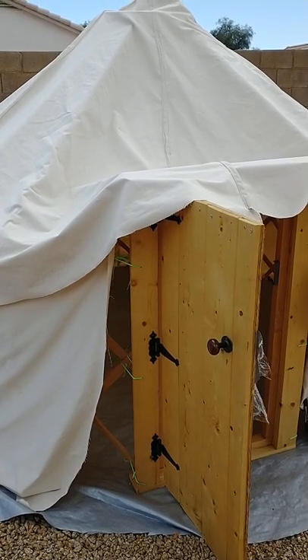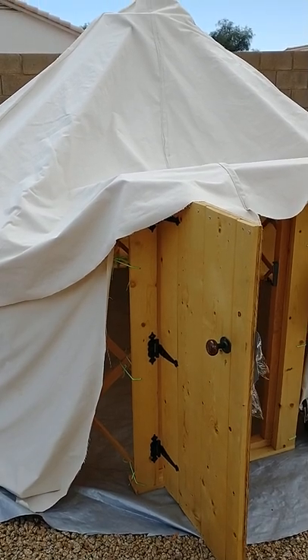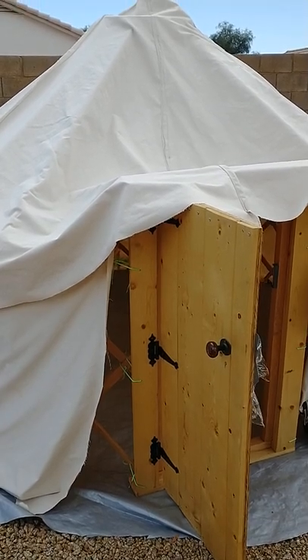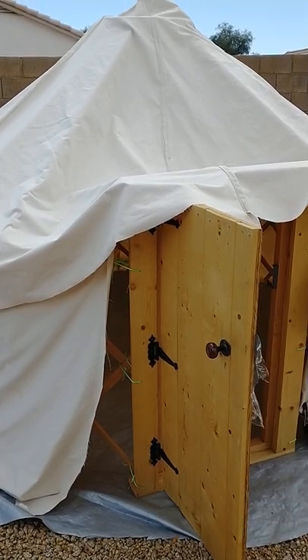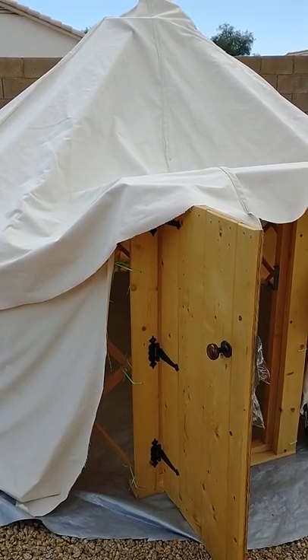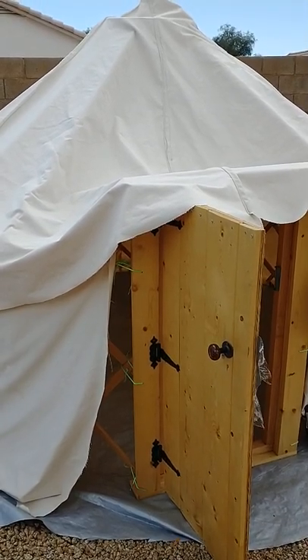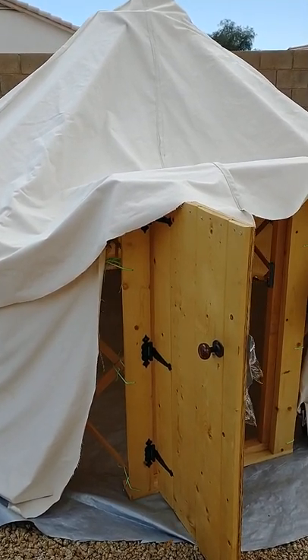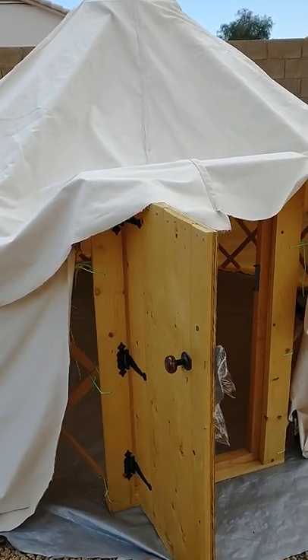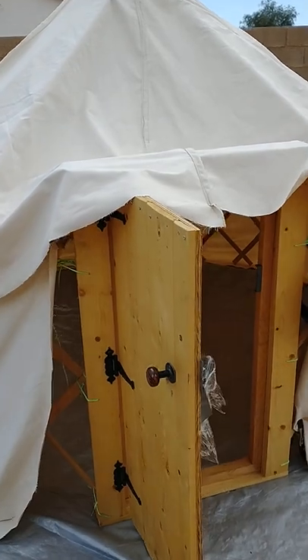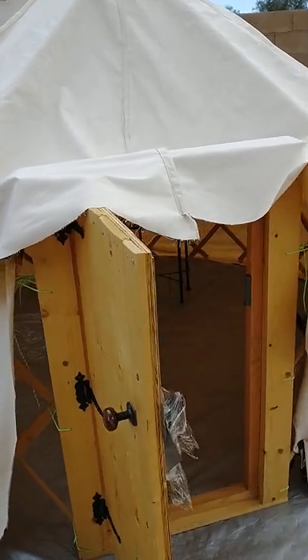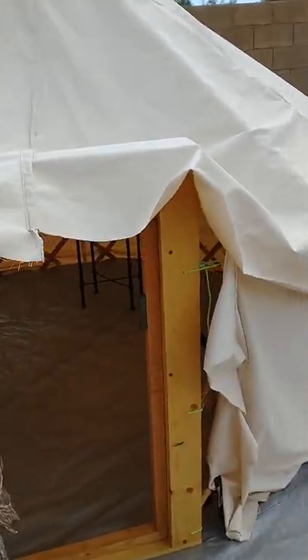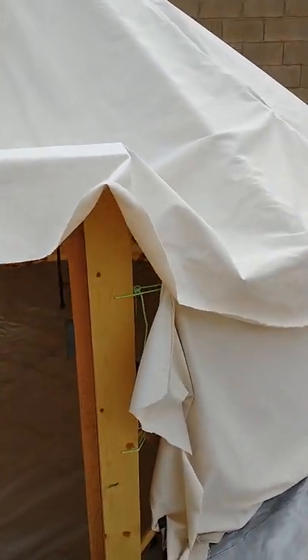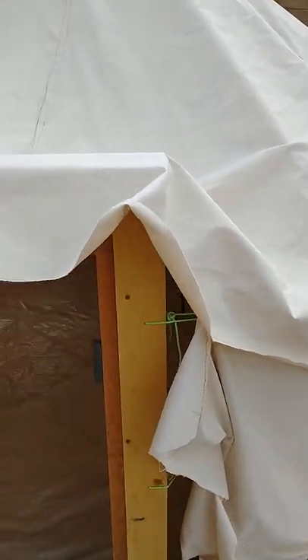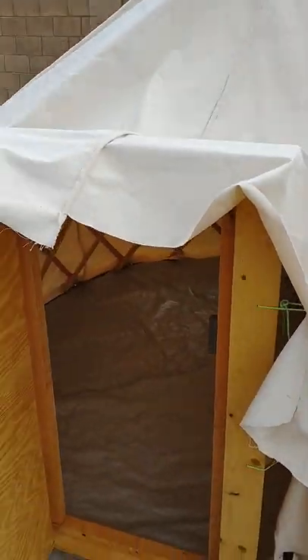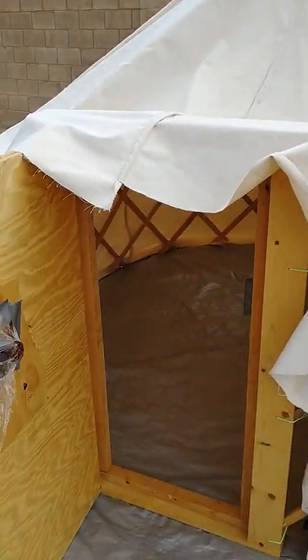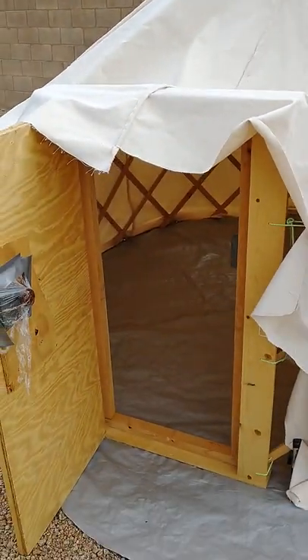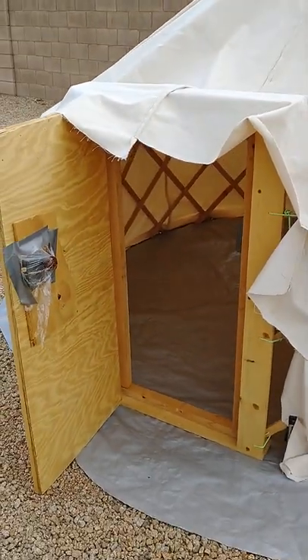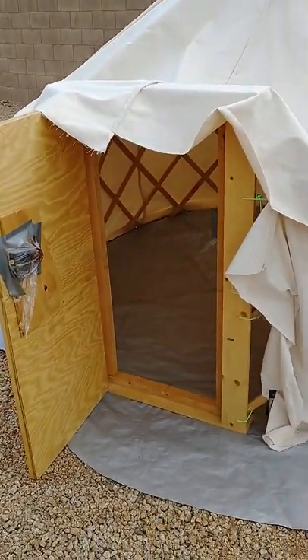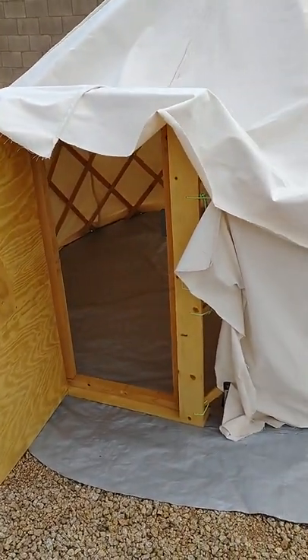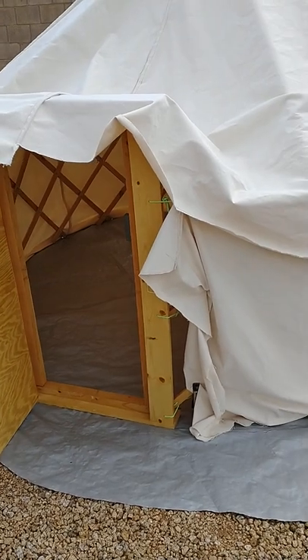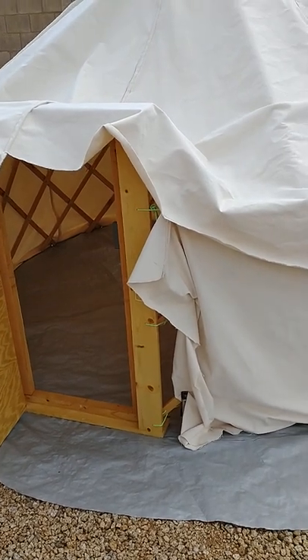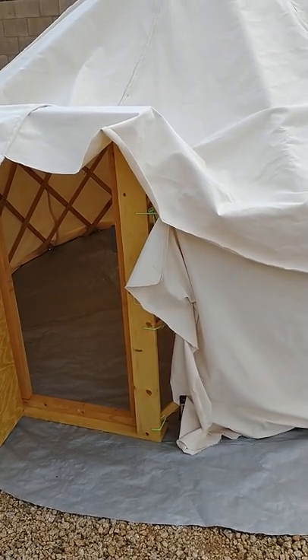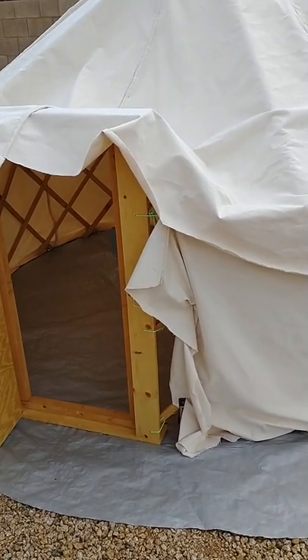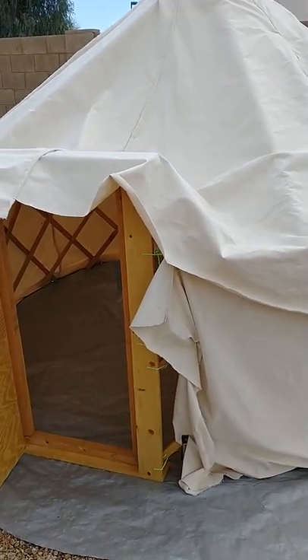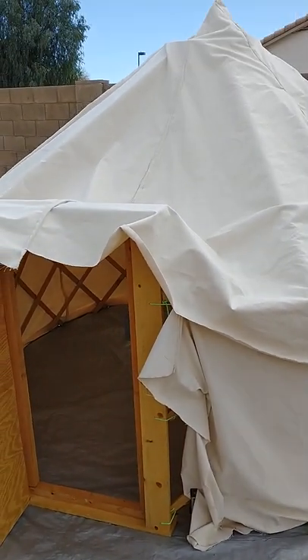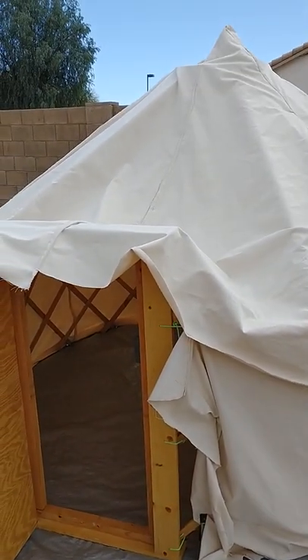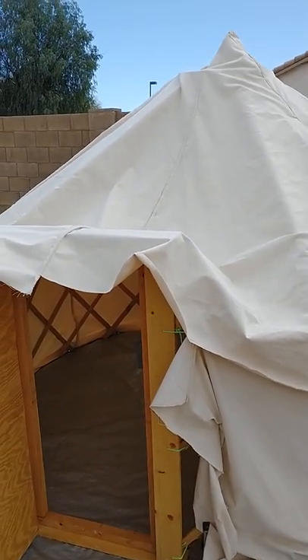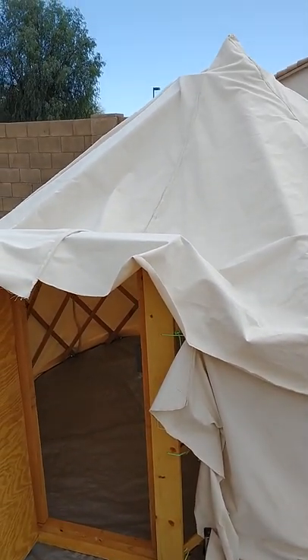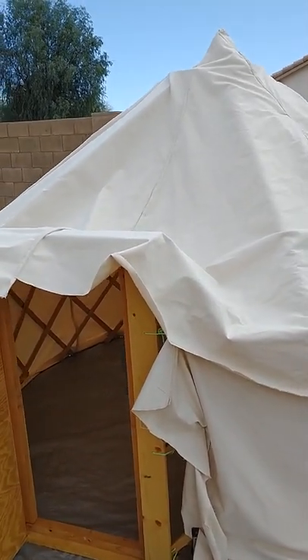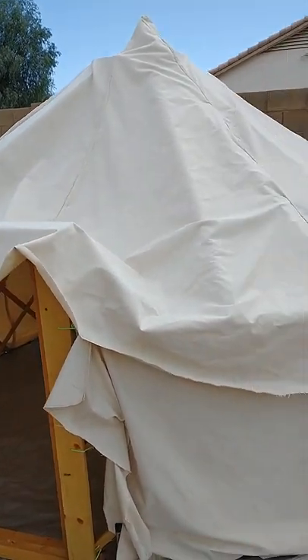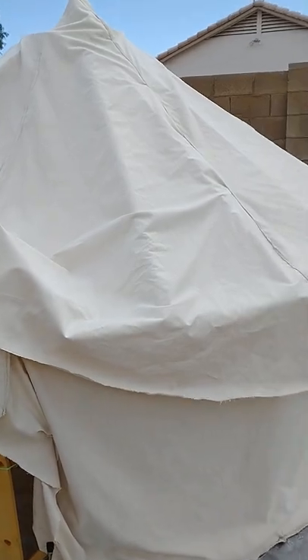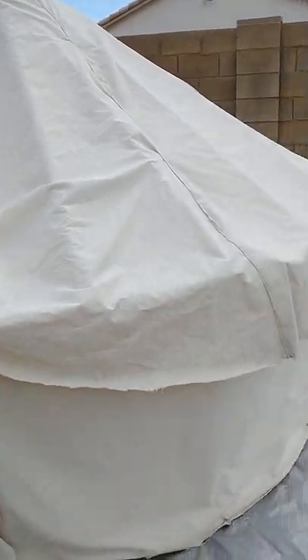Here is my yurt. It's not totally ready yet. I could probably camp in it, but I have to do things like tighten up the sides. There's some sagging in the canvas.